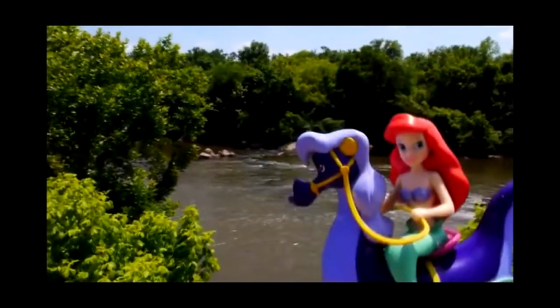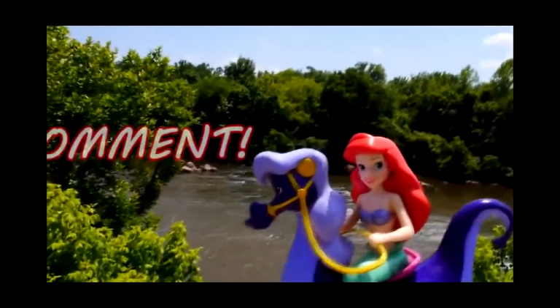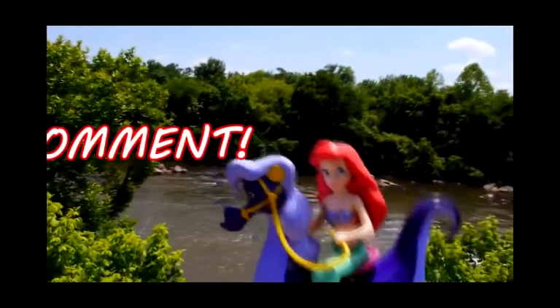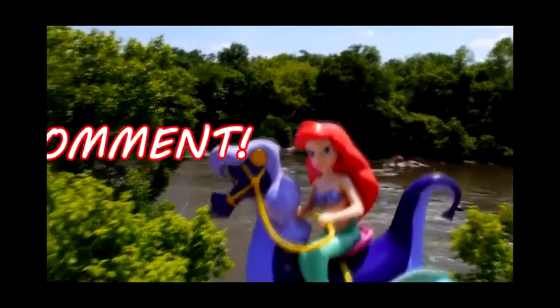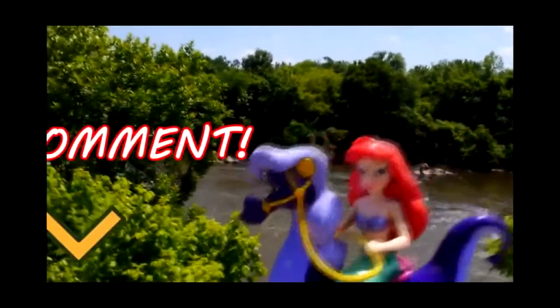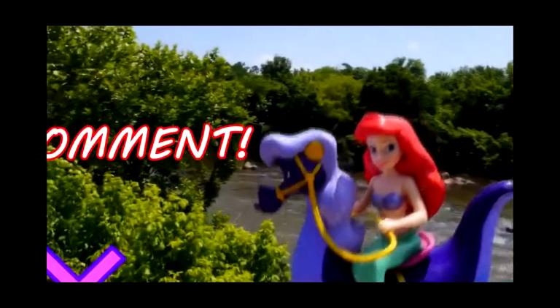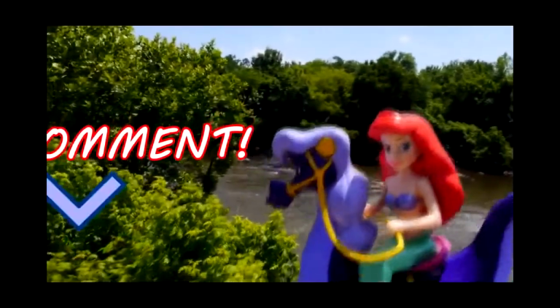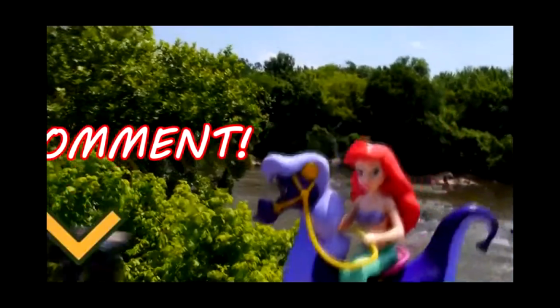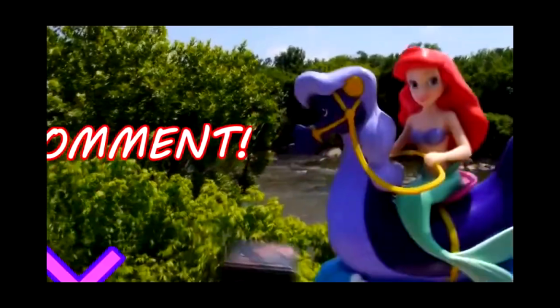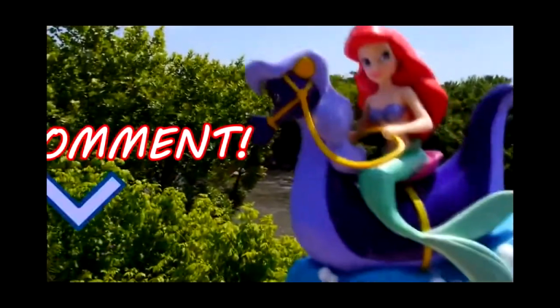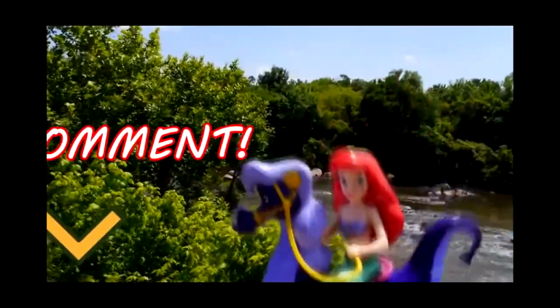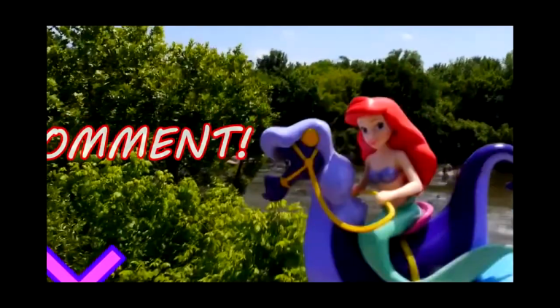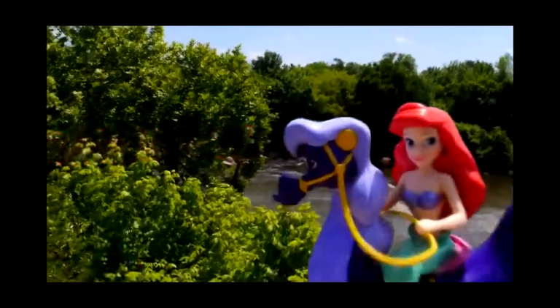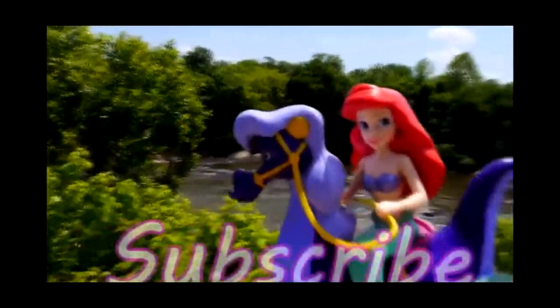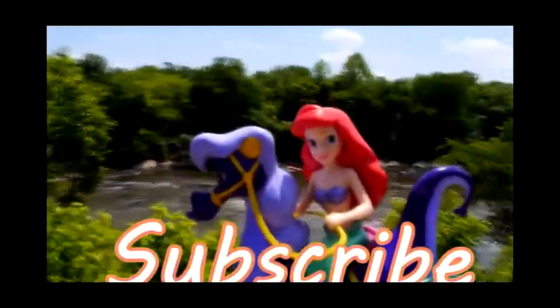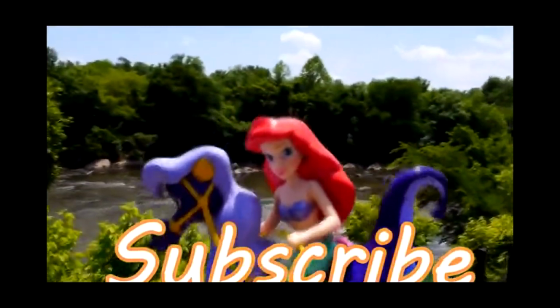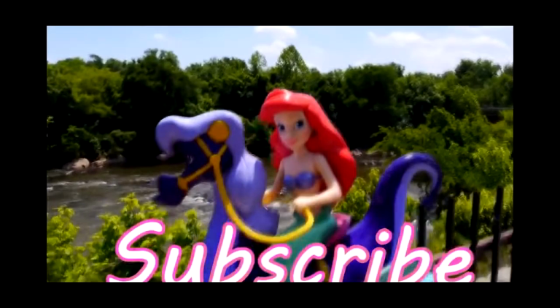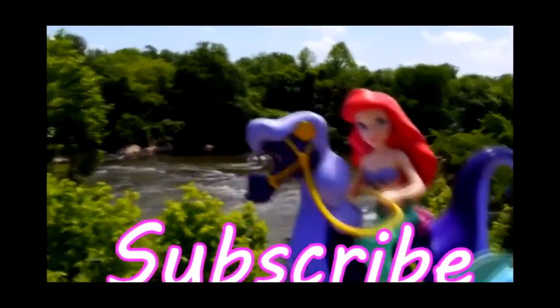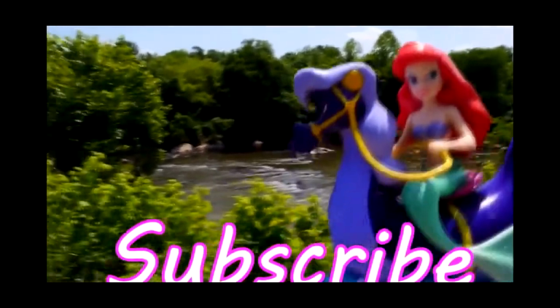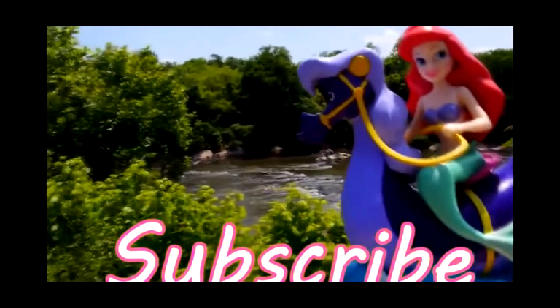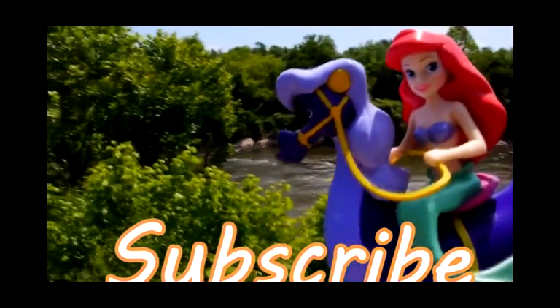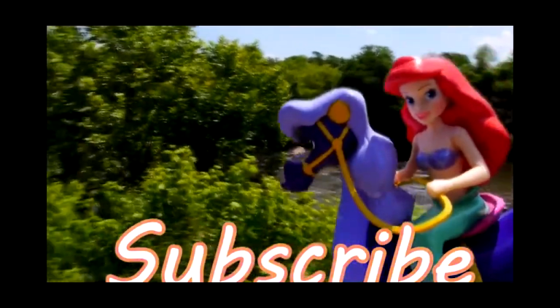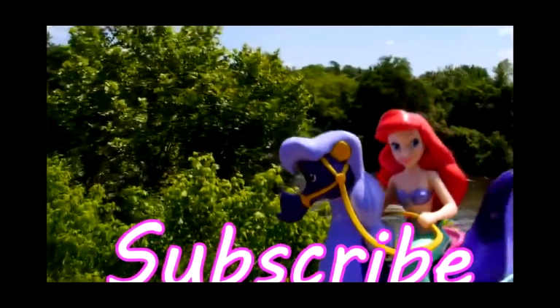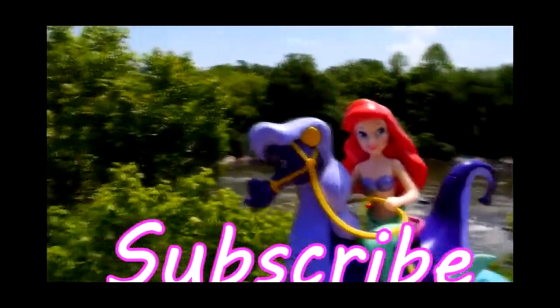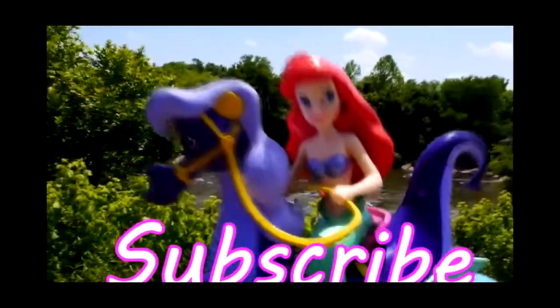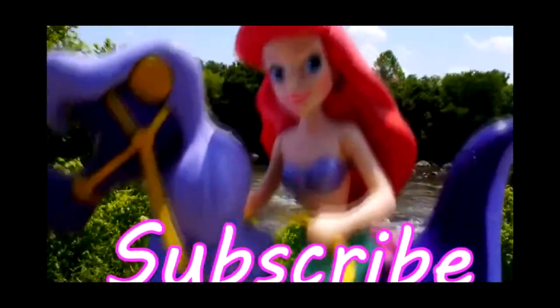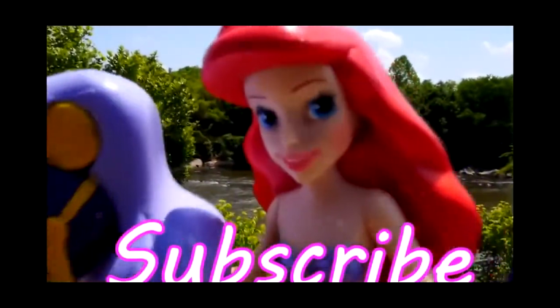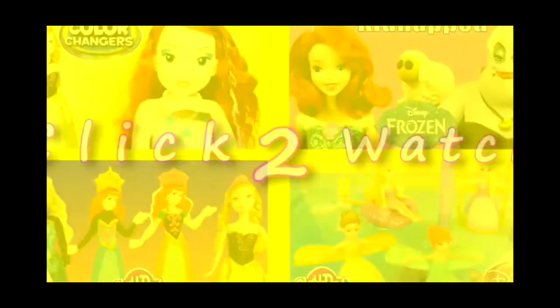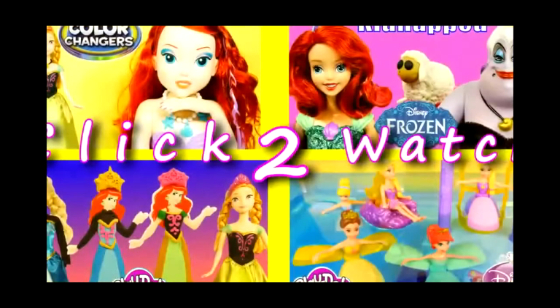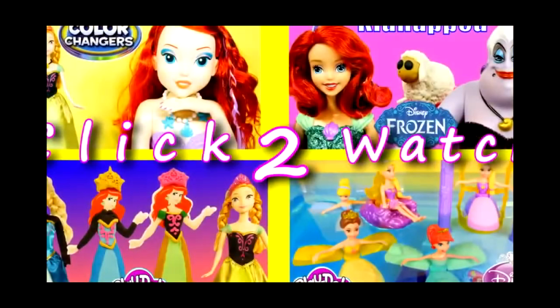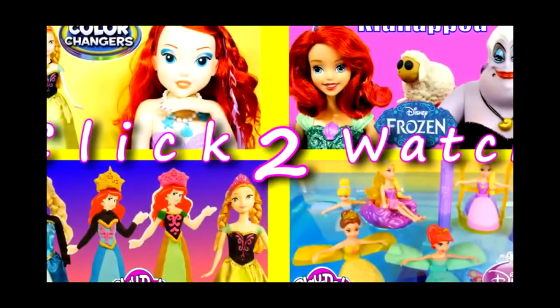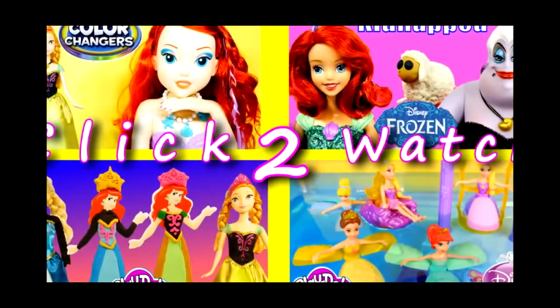Leave me a comment and tell me what your favorite part of this video was. For more Disney cars, Play-Doh, and surprise toy fun, check out our channel. Don't forget to like and subscribe. Thanks for watchin'!